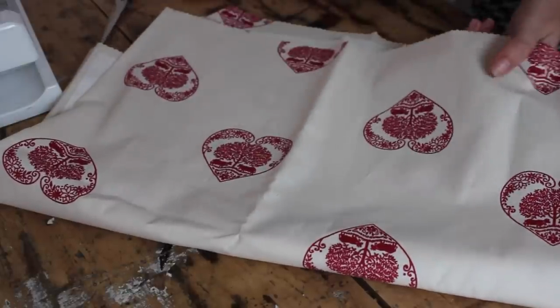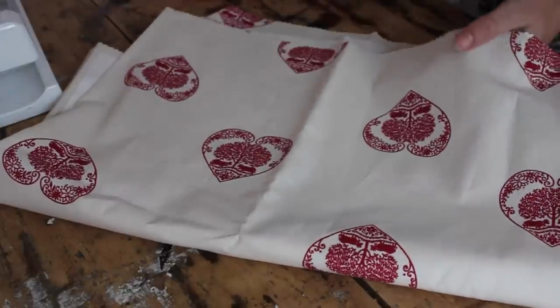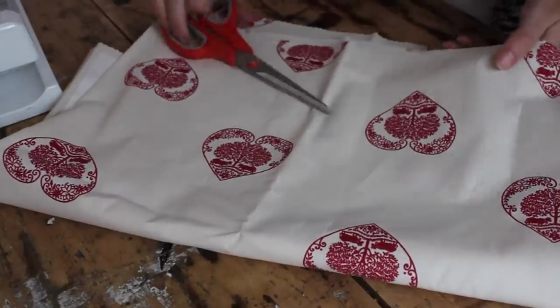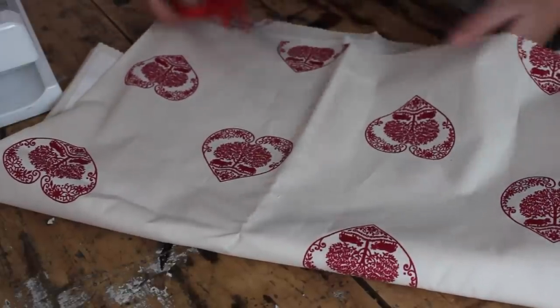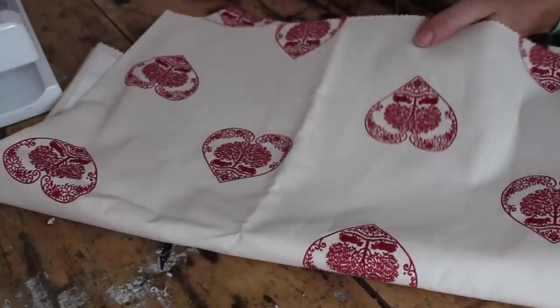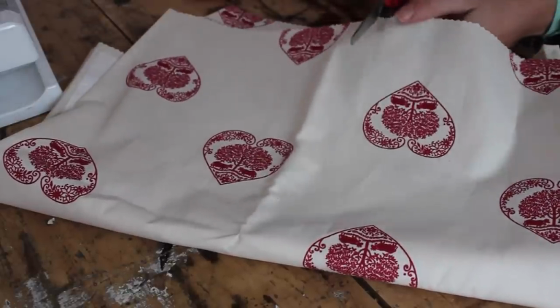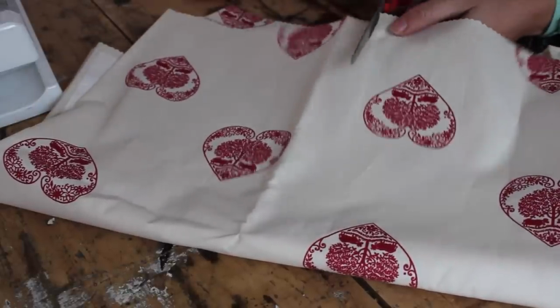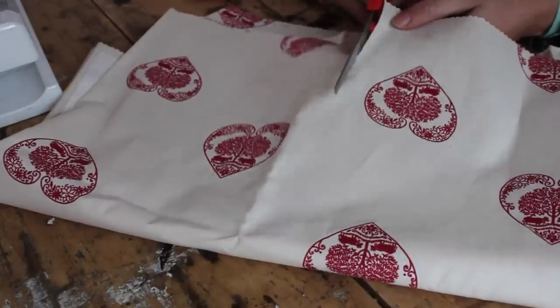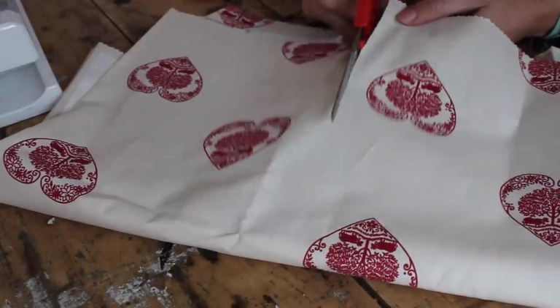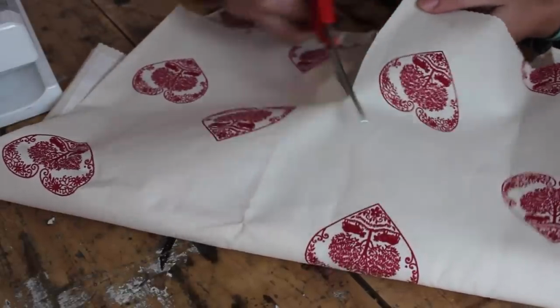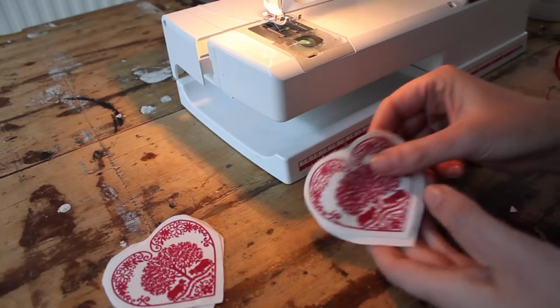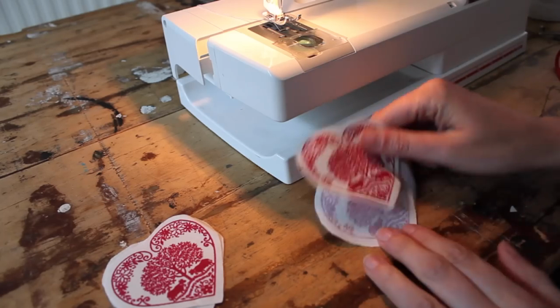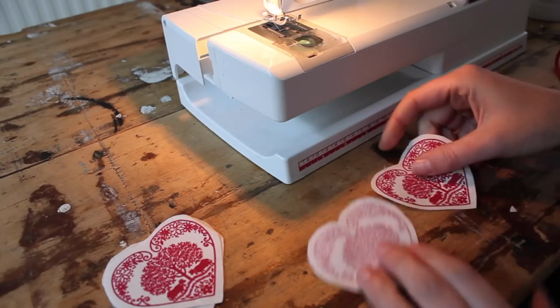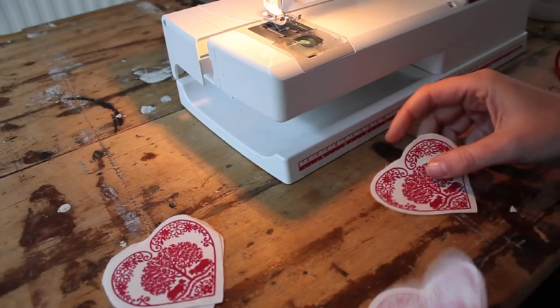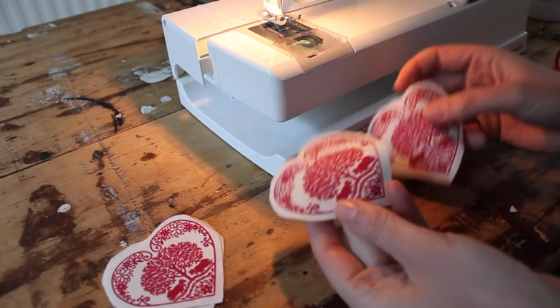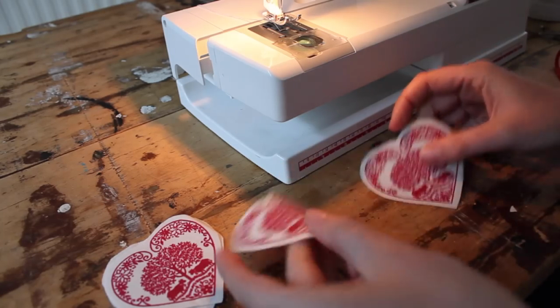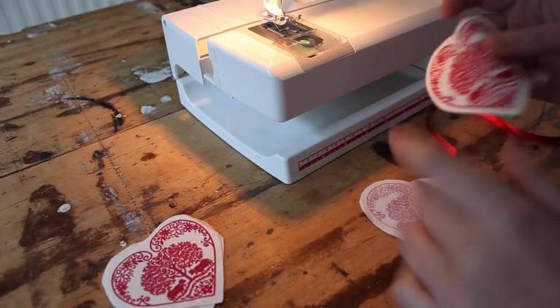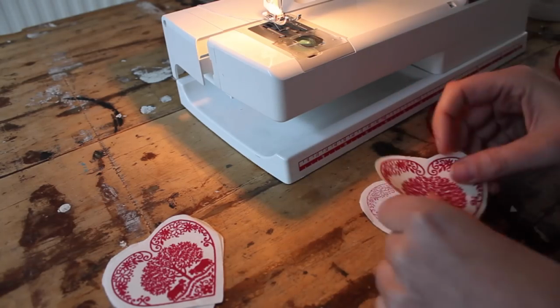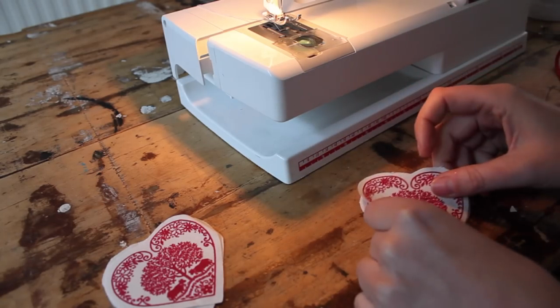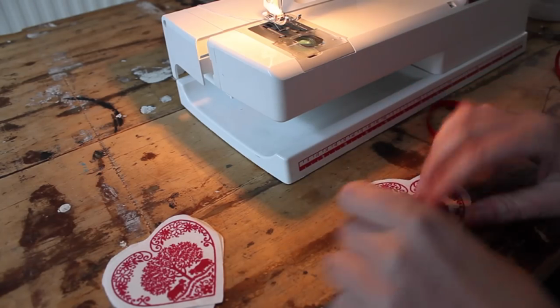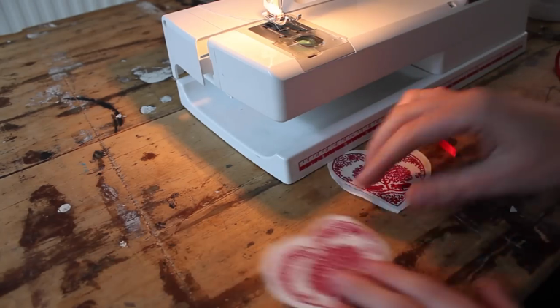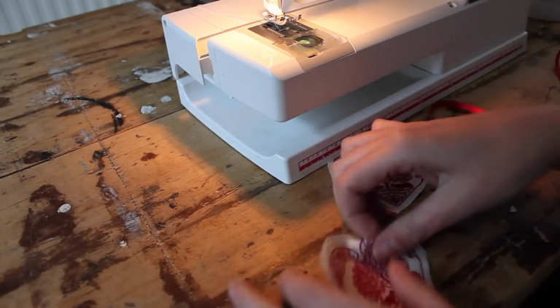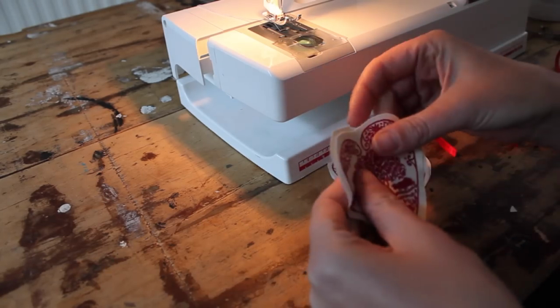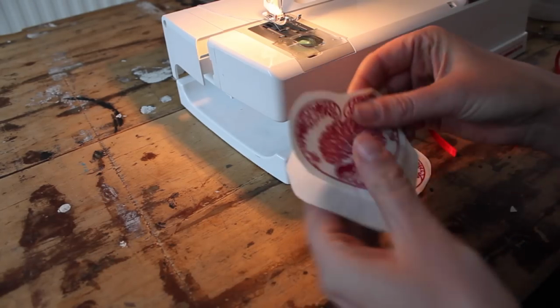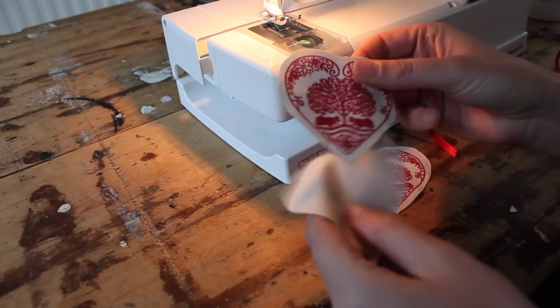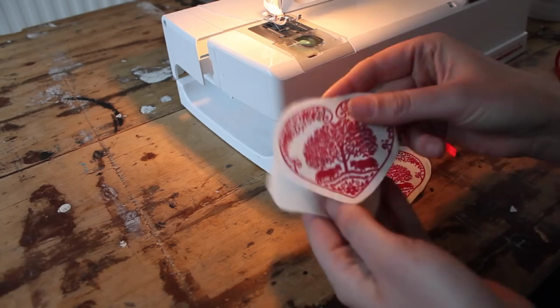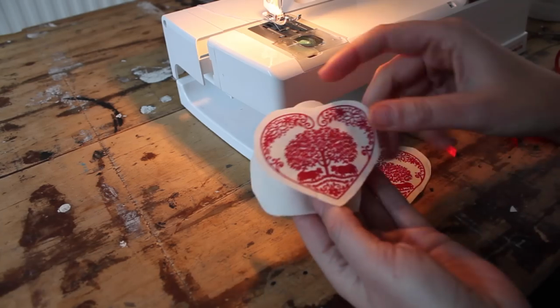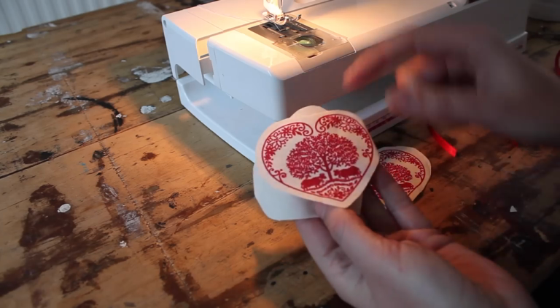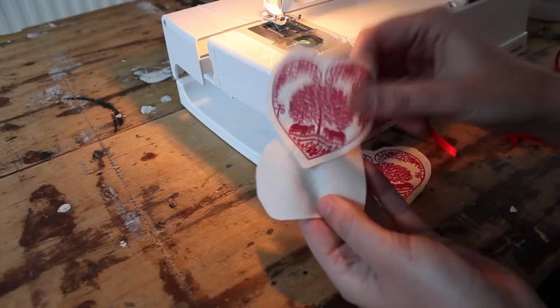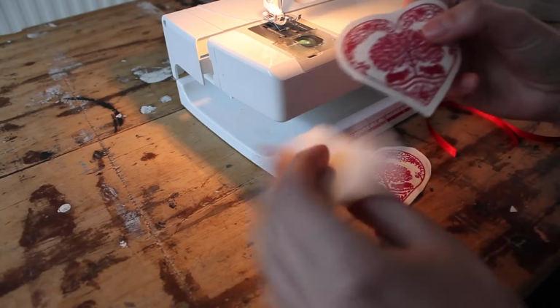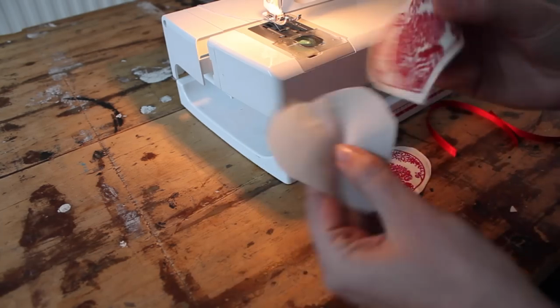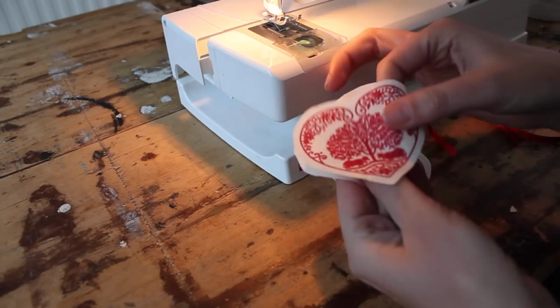You start by cutting out your shape. For me it's a heart, so I'm just going to cut this out. I'm using this one with the heart on the back and the front. But if you want to save some money and use this fabric, you can use just the heart on the front and the plain backing.